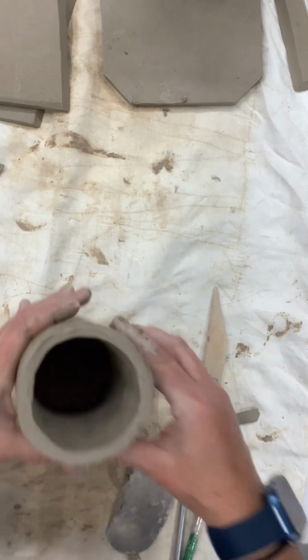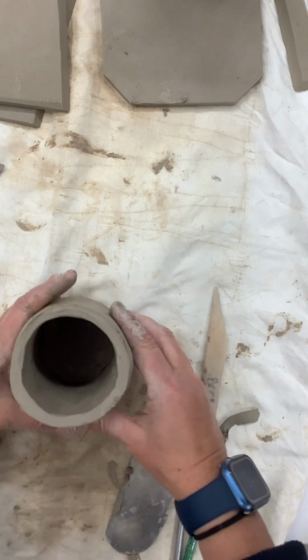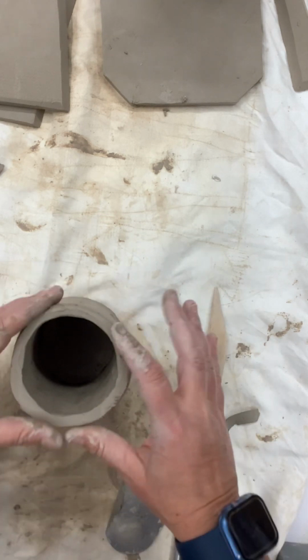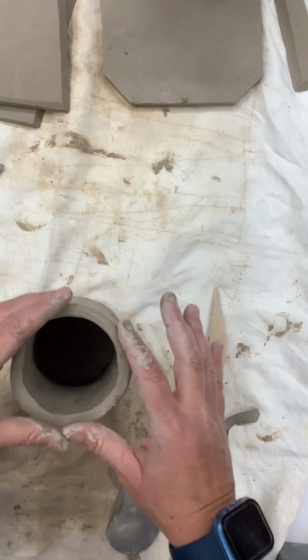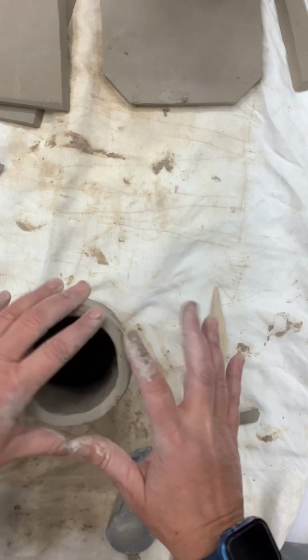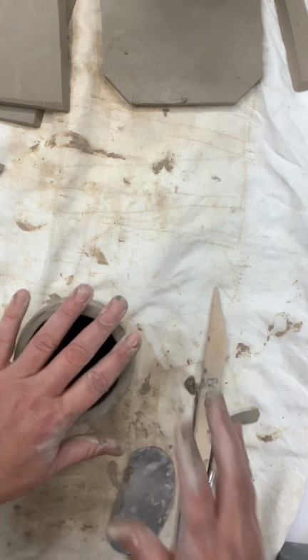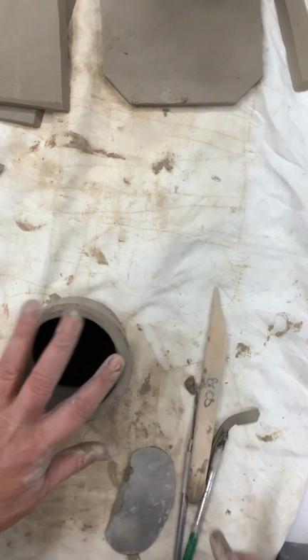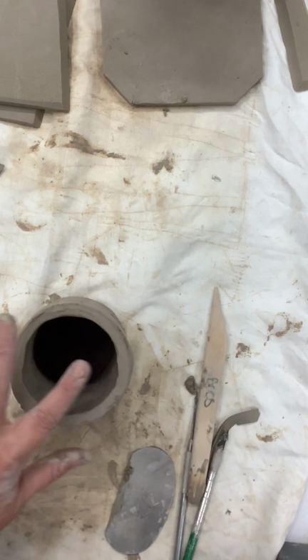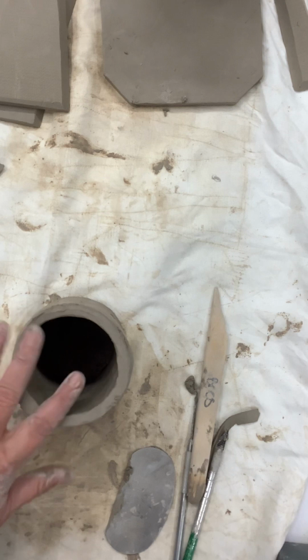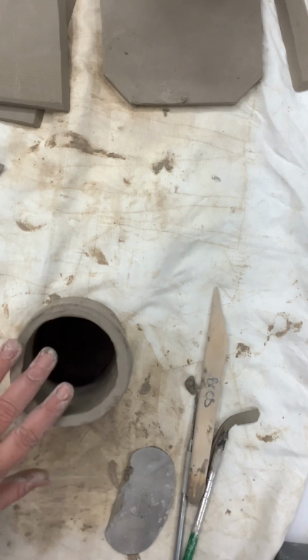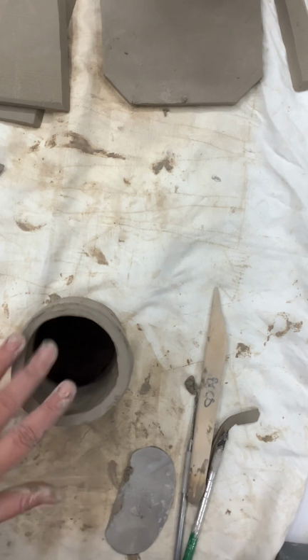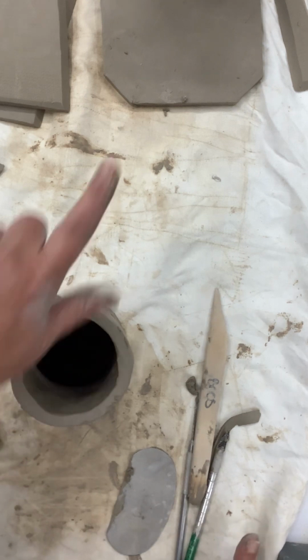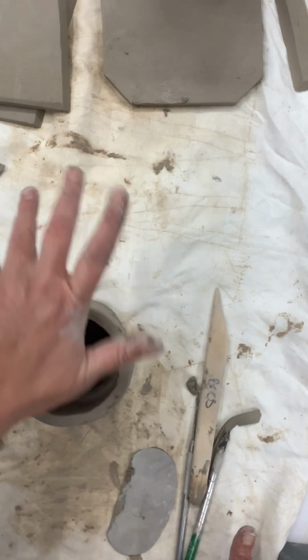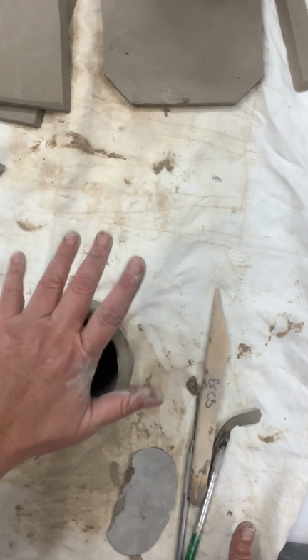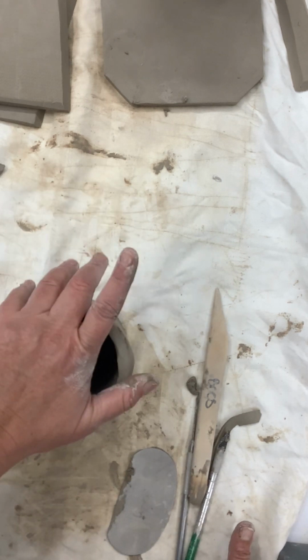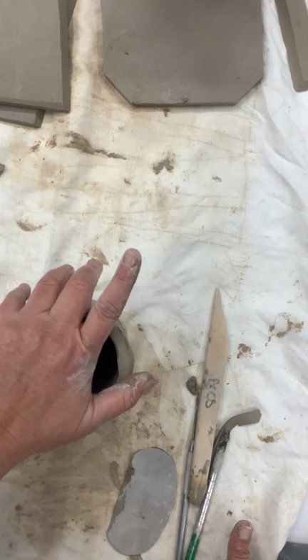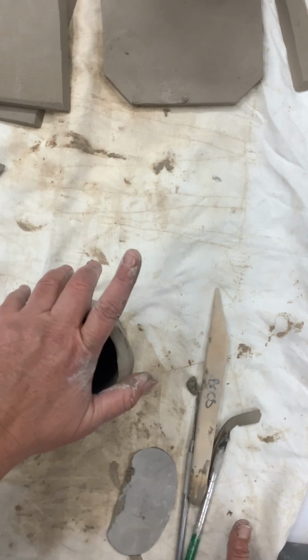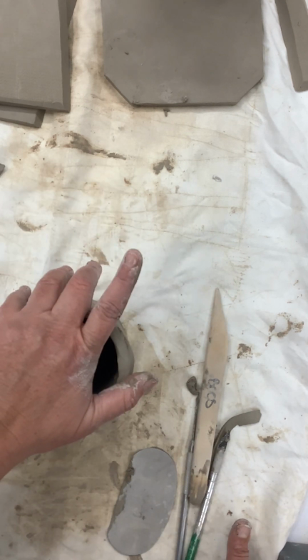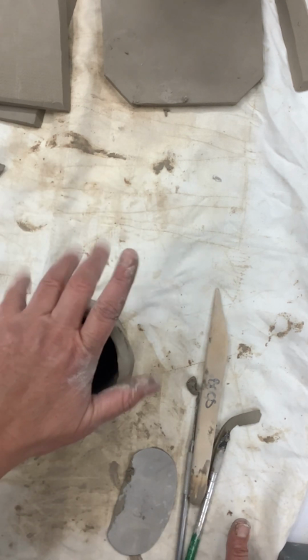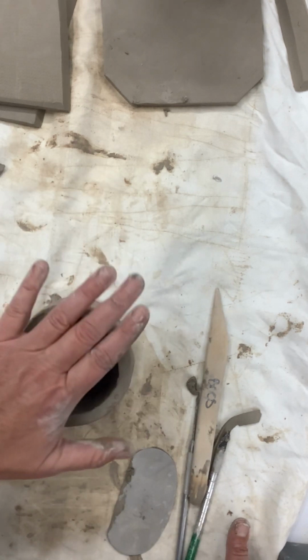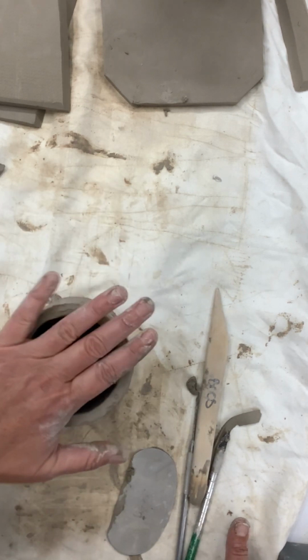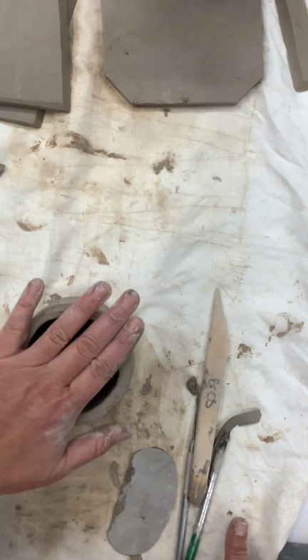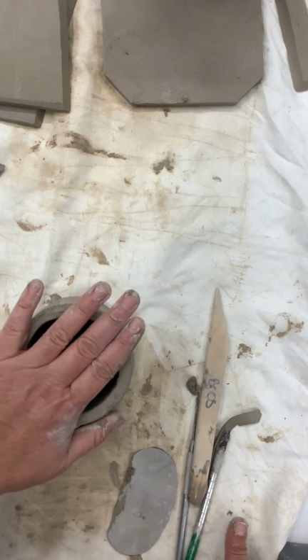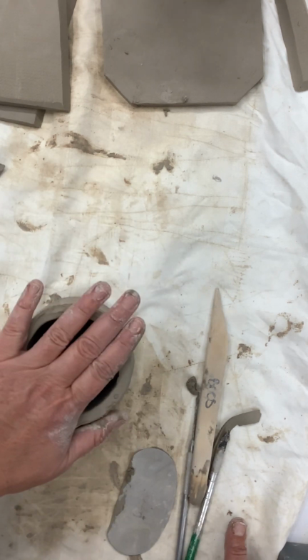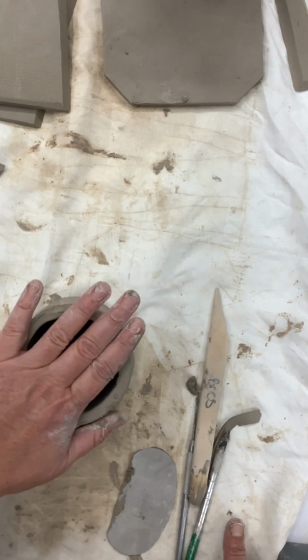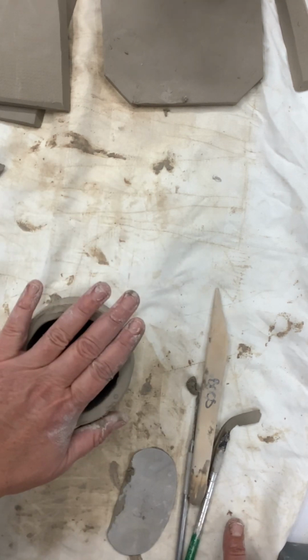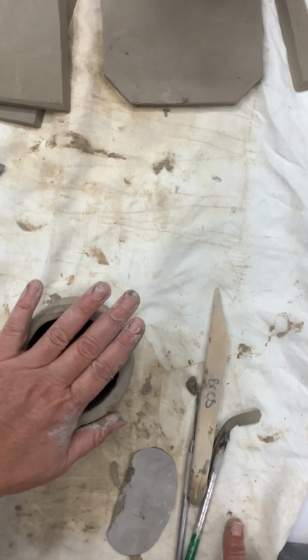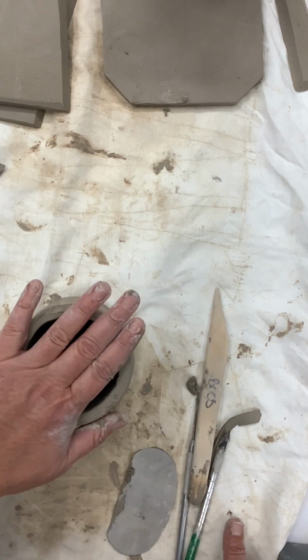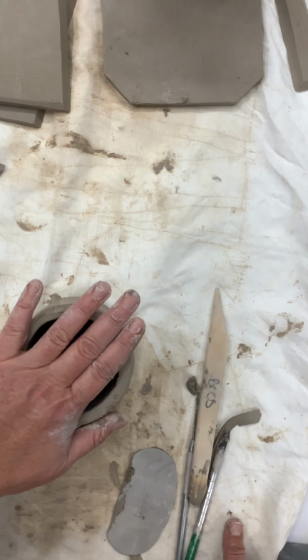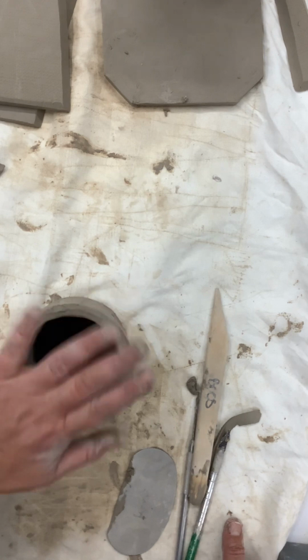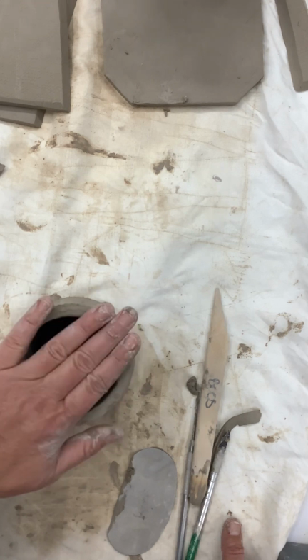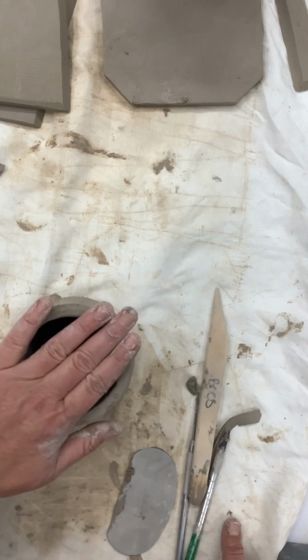Now I have my cylinder shape made out of a slab. This one you have to do with a little bit more wet clay than the other techniques I was showing you, because you're bending your slab and you don't want it to crack.